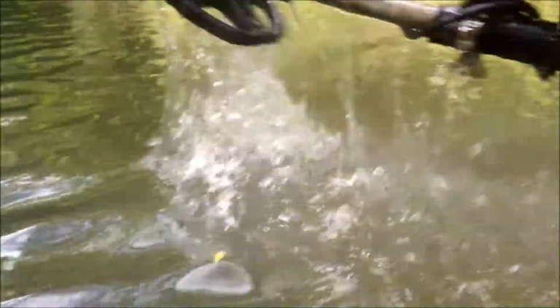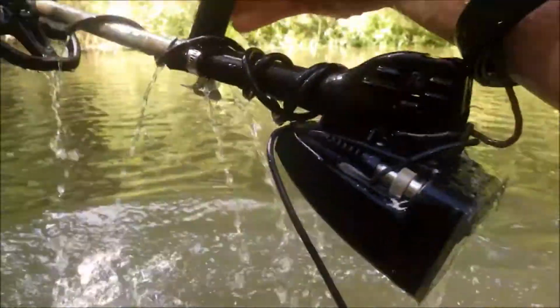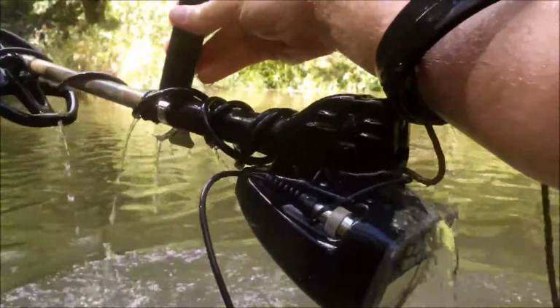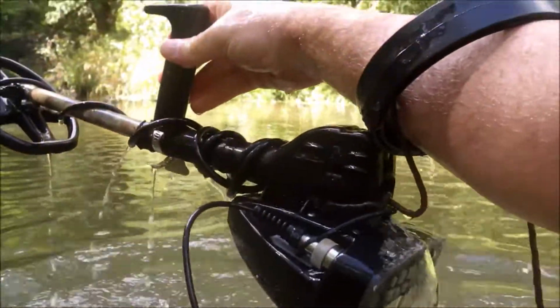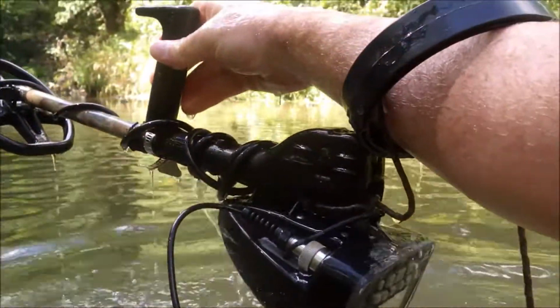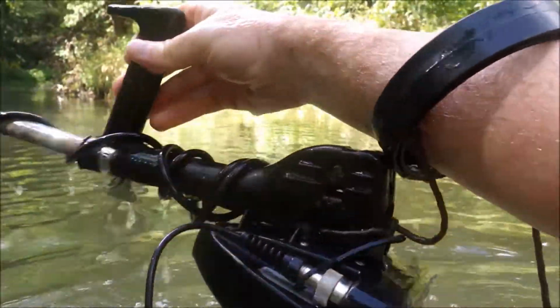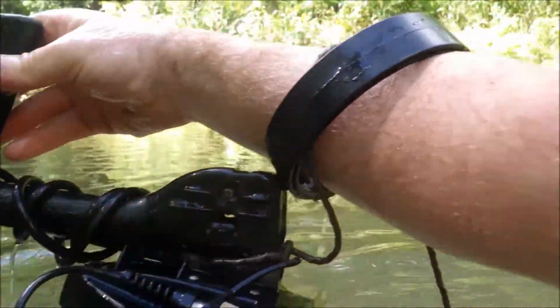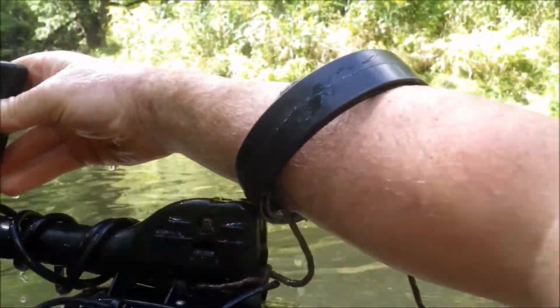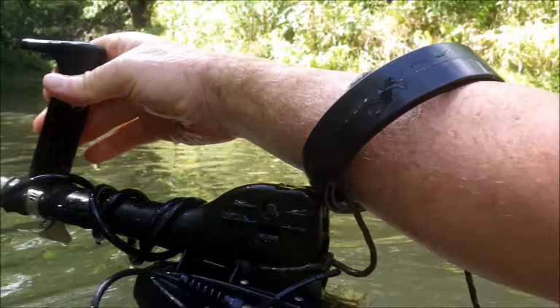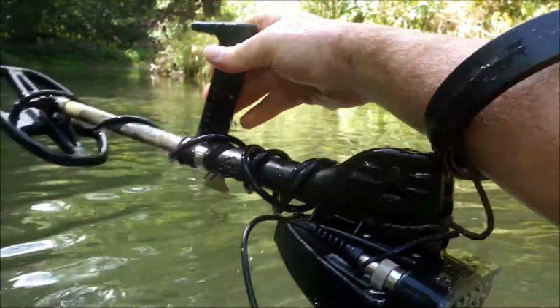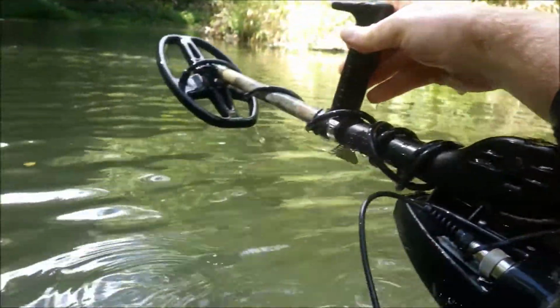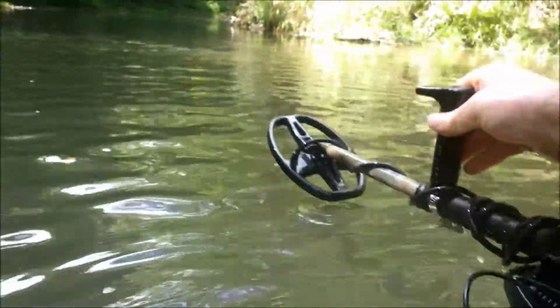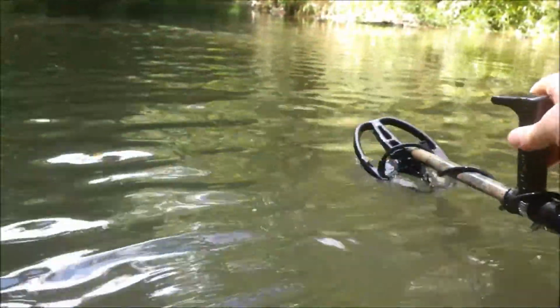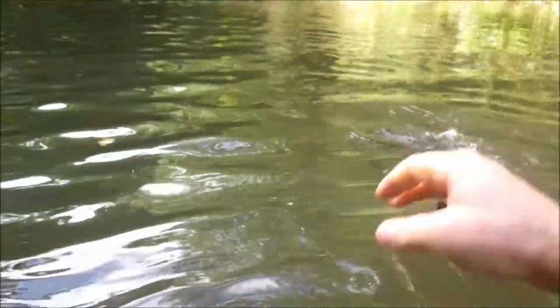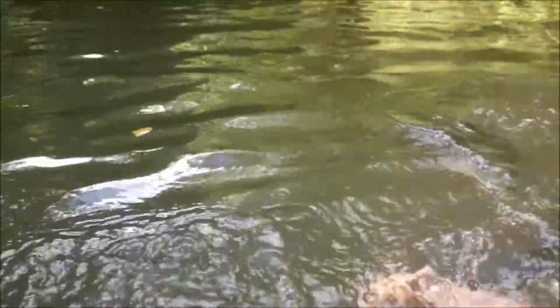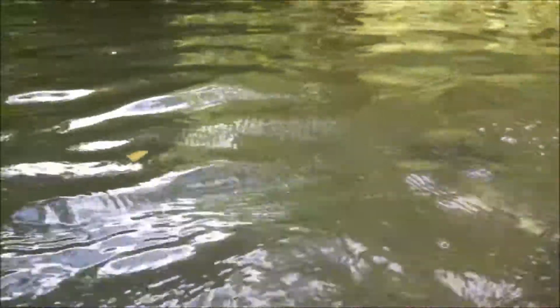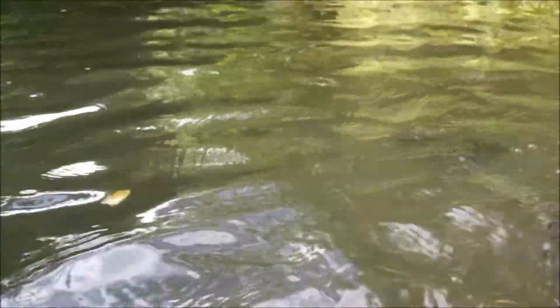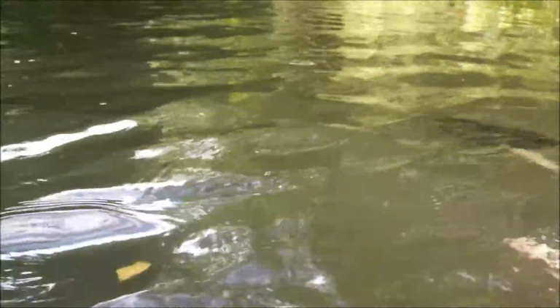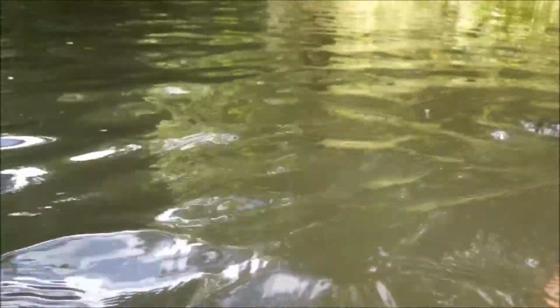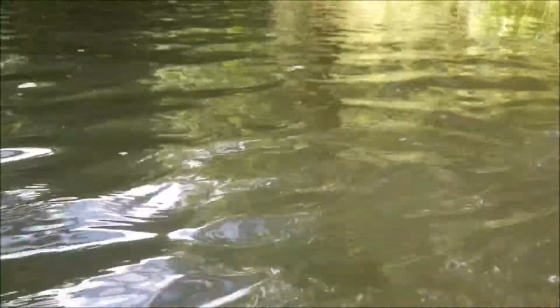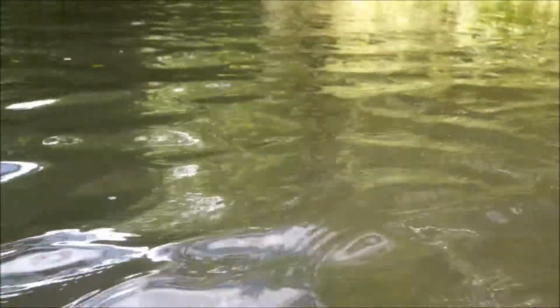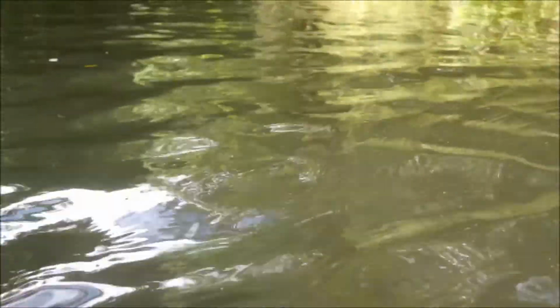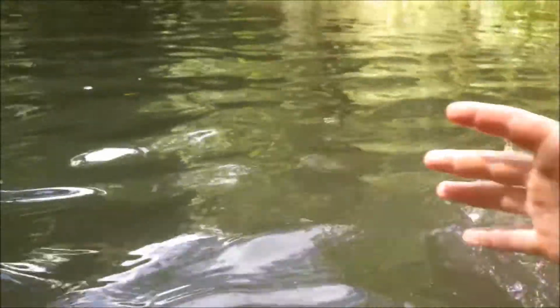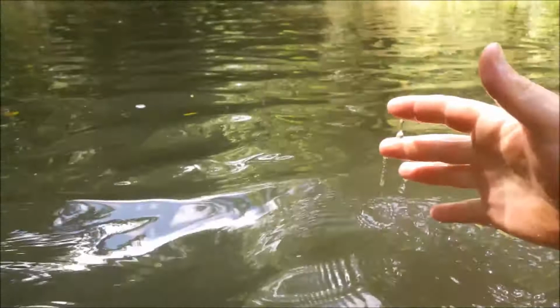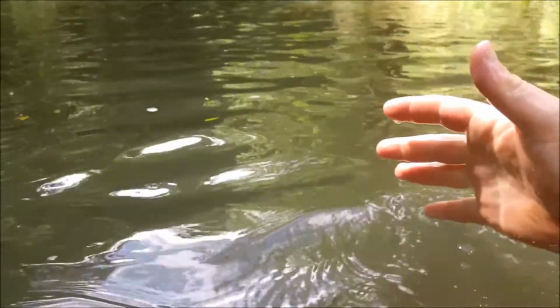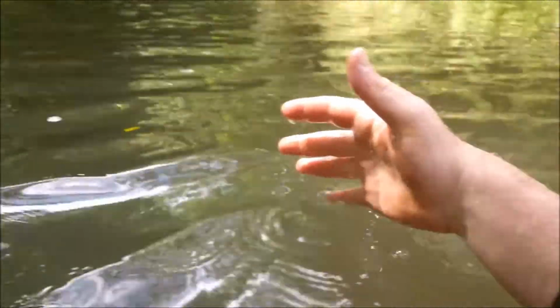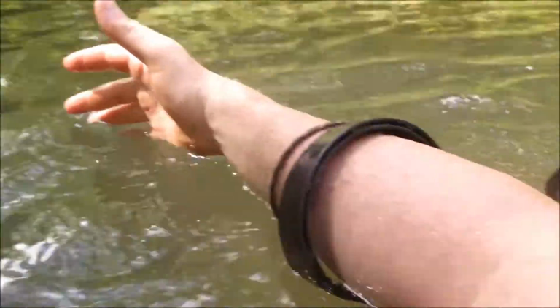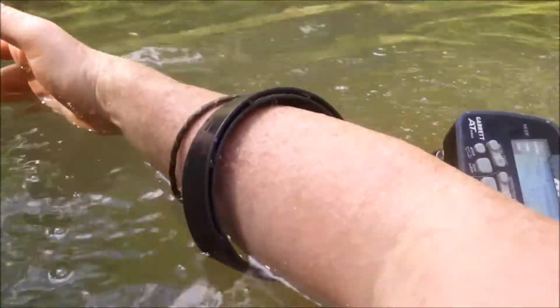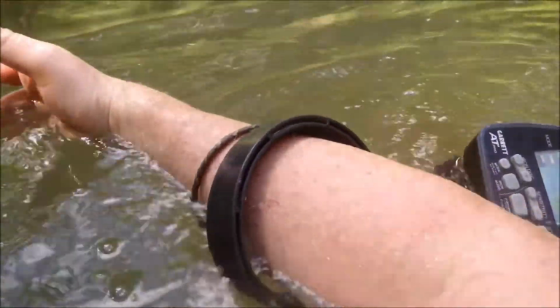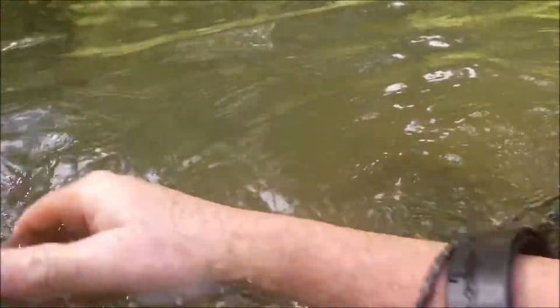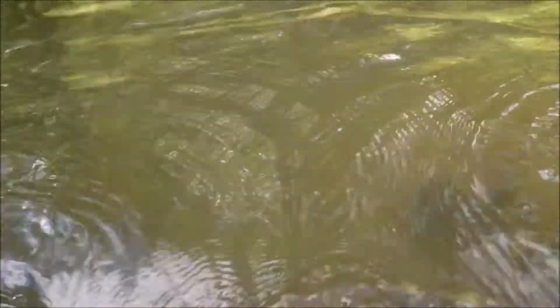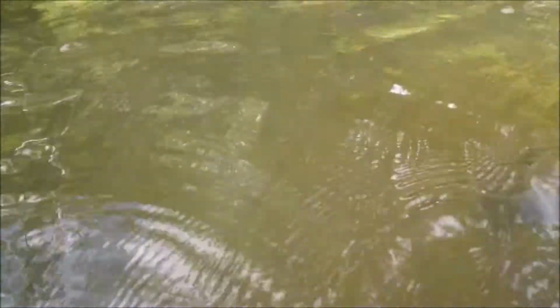Look pretty cool, ain't it? You can just swing that thing right around there like that and get your other hand free. I like it.